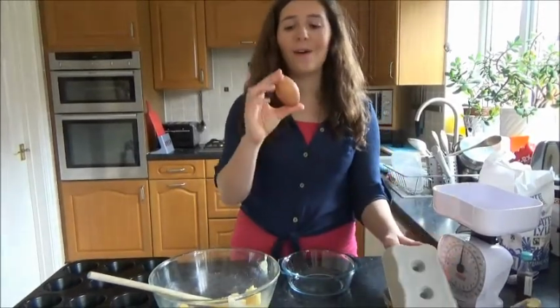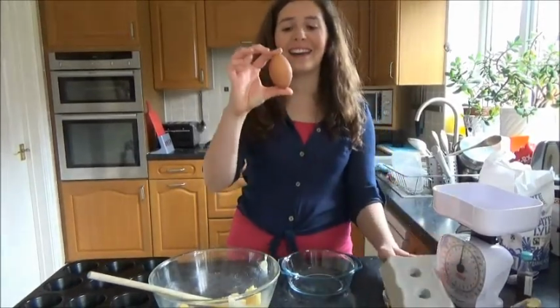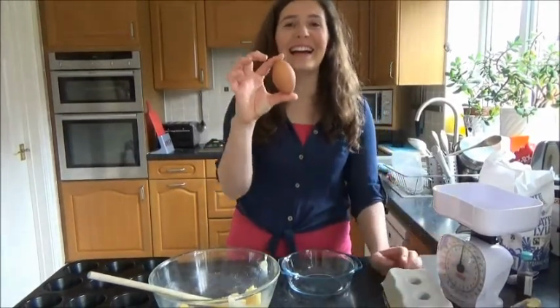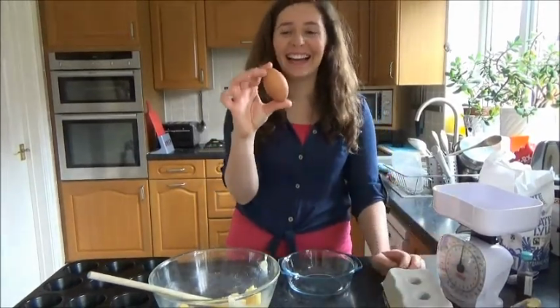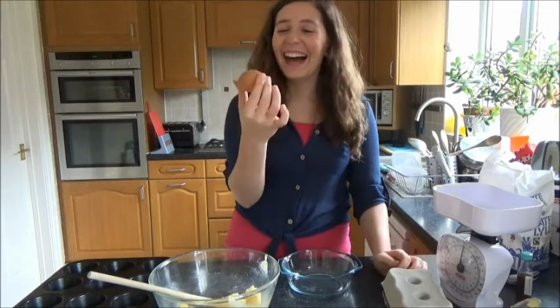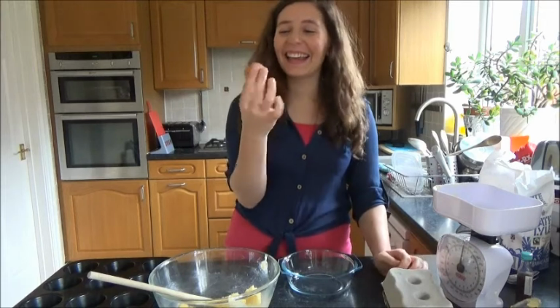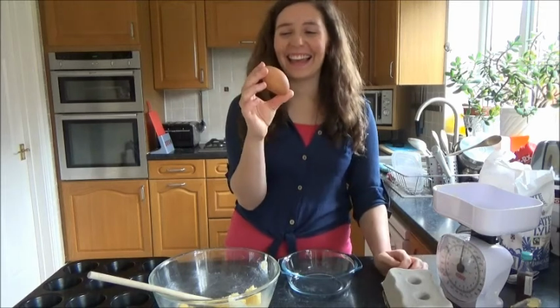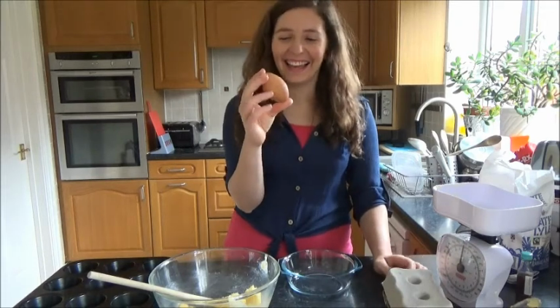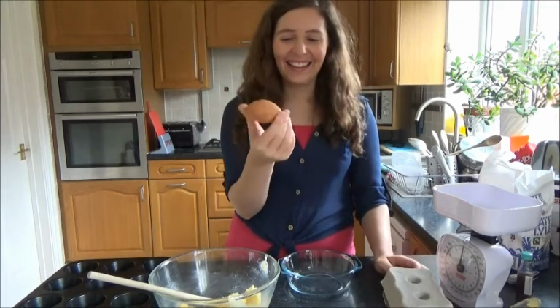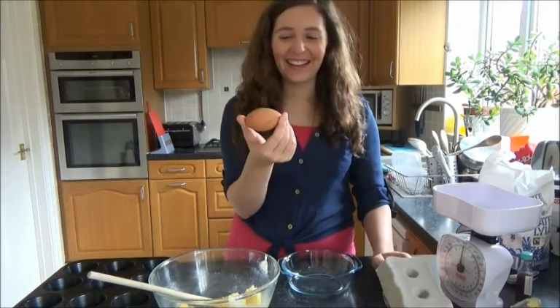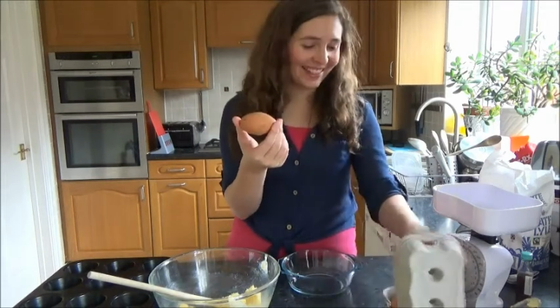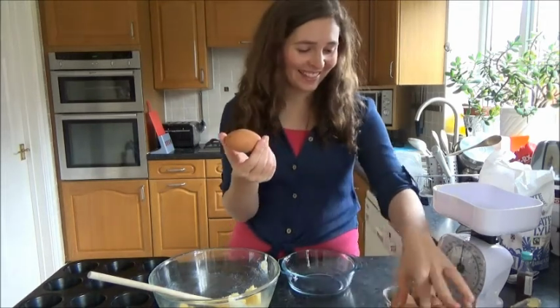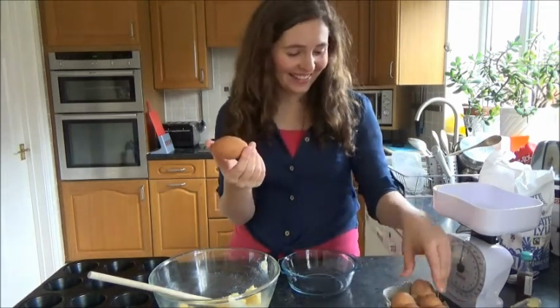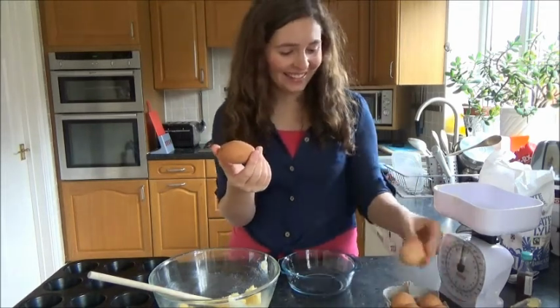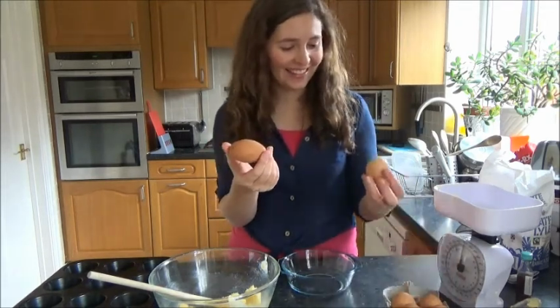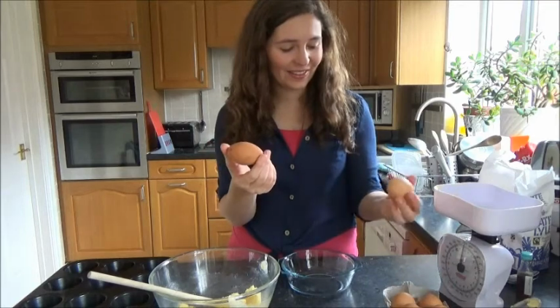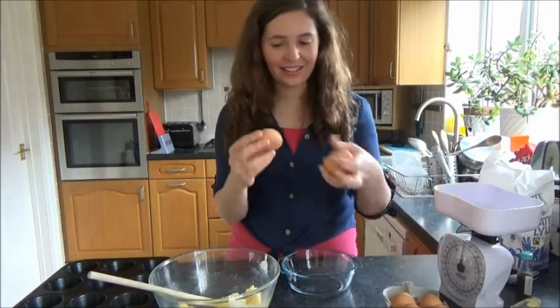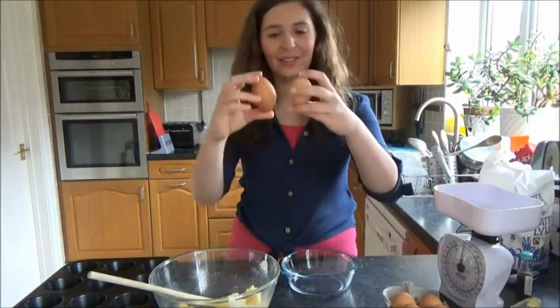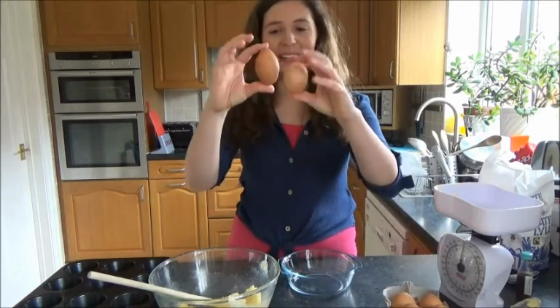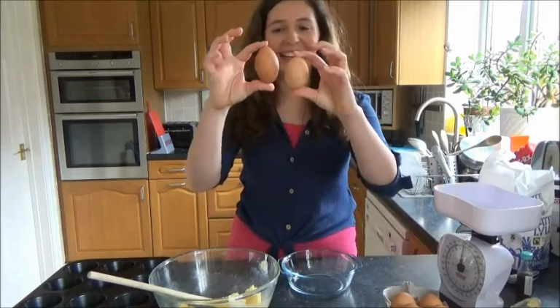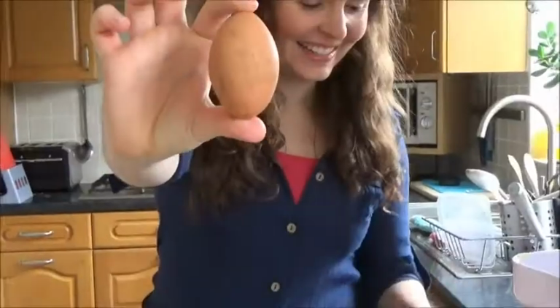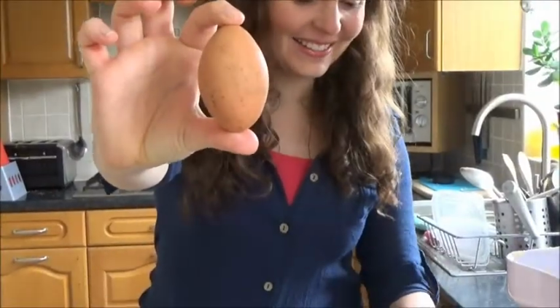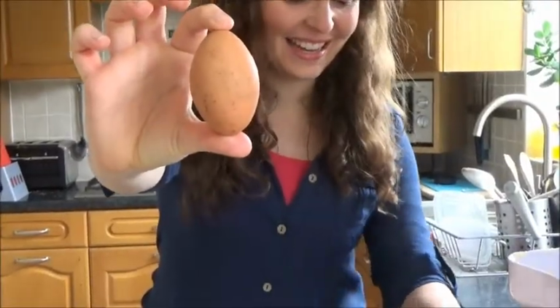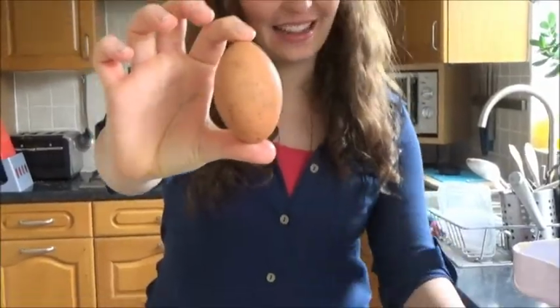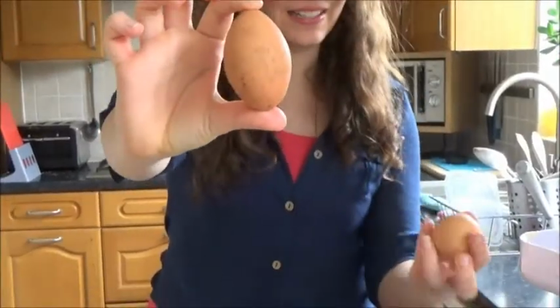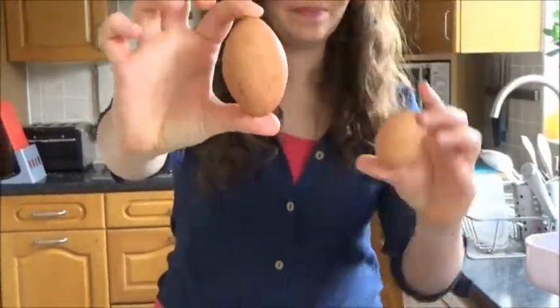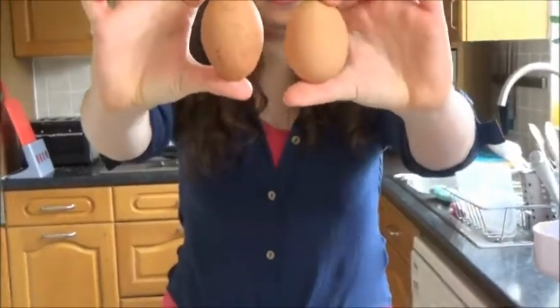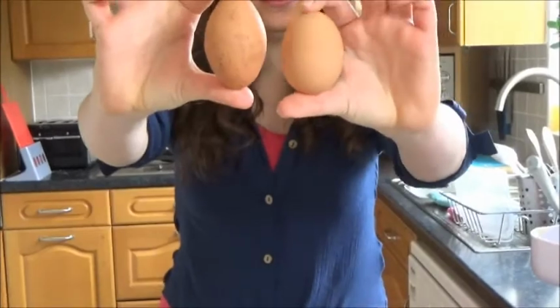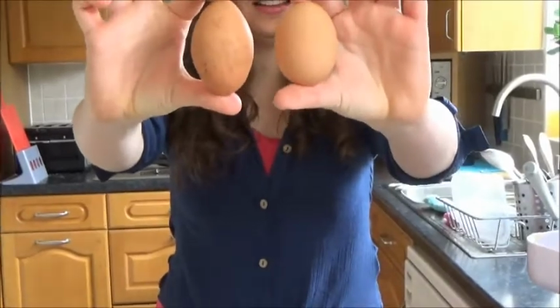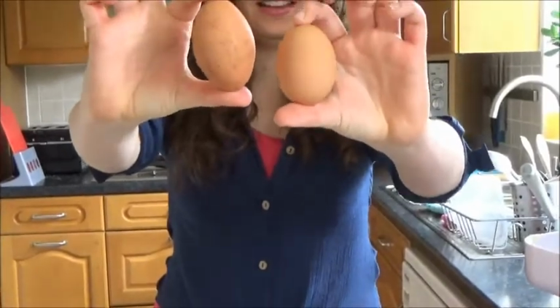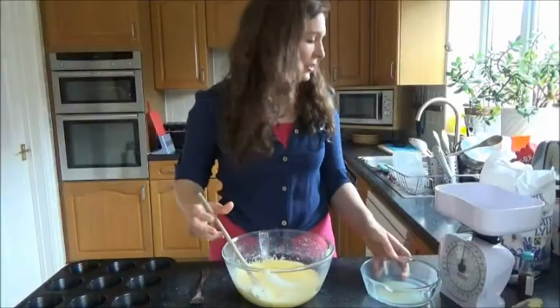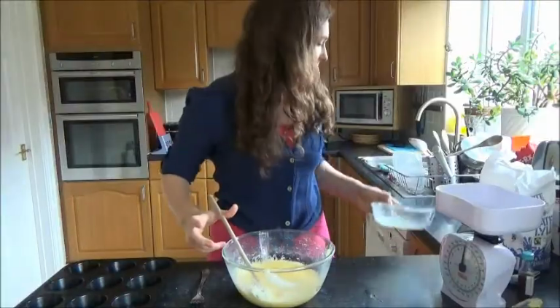Wow, look at that! What the... everything else is normal. That is the coolest egg ever. Let's do the next bit.